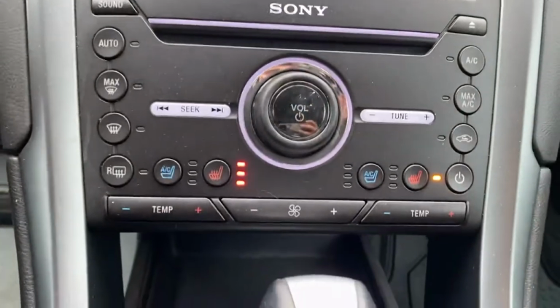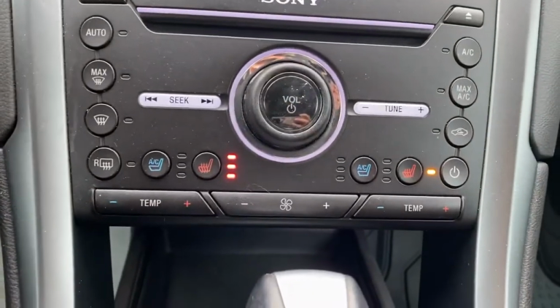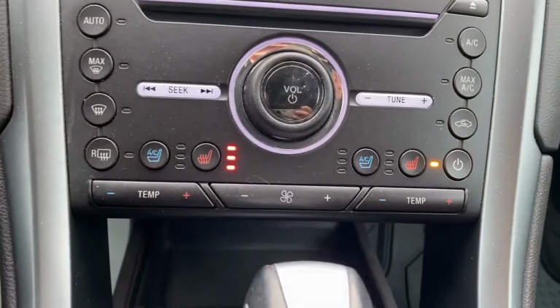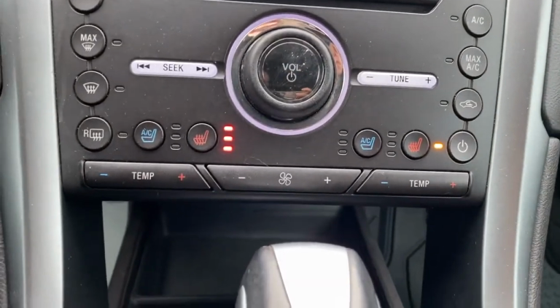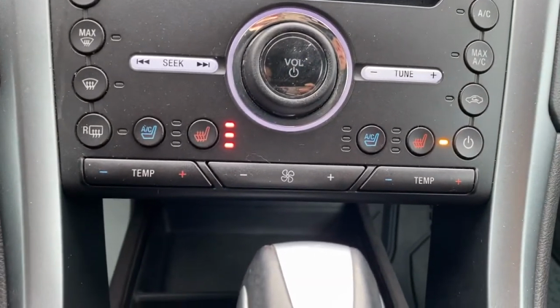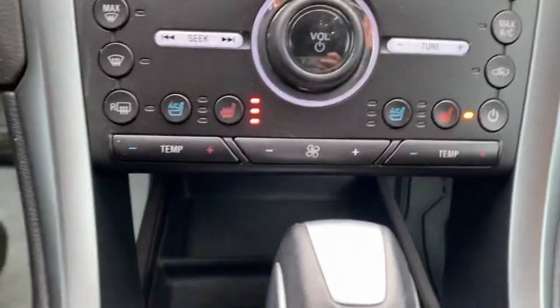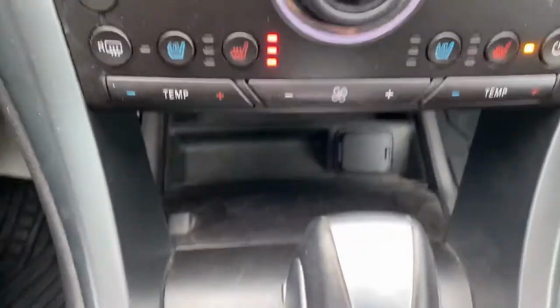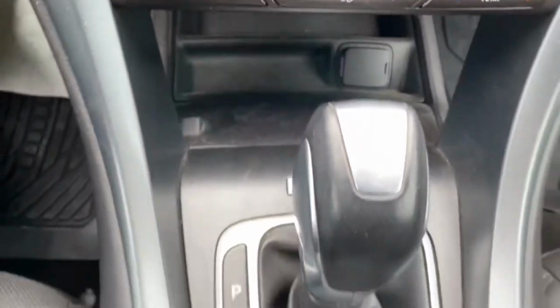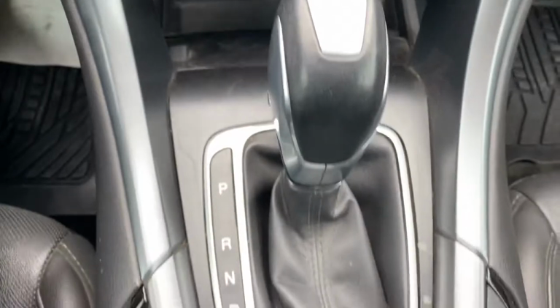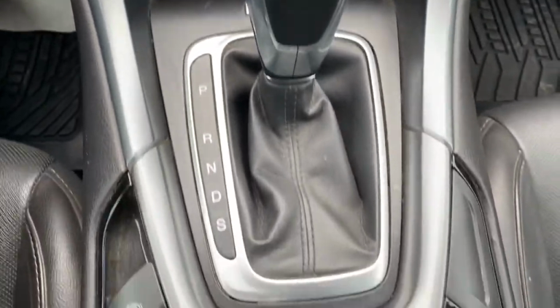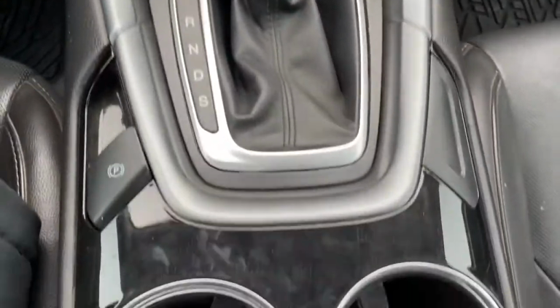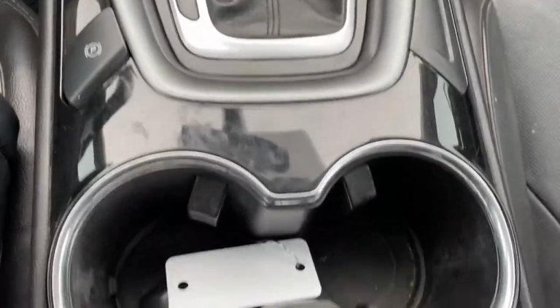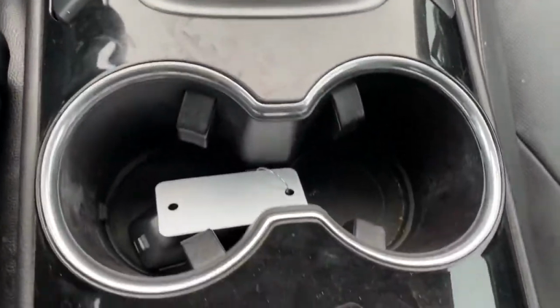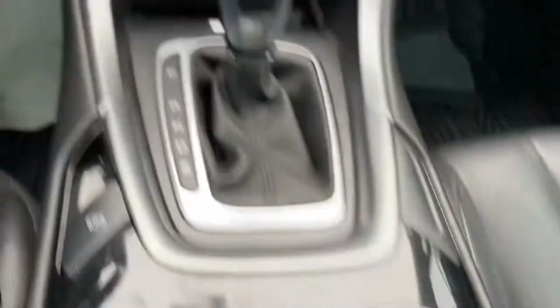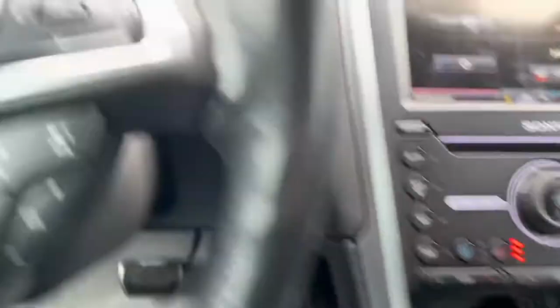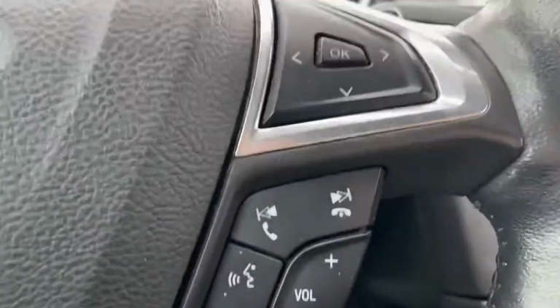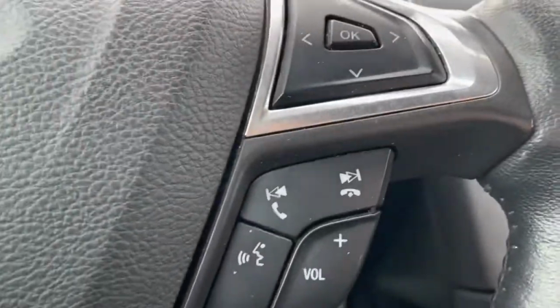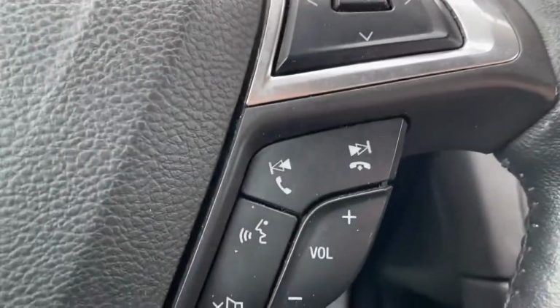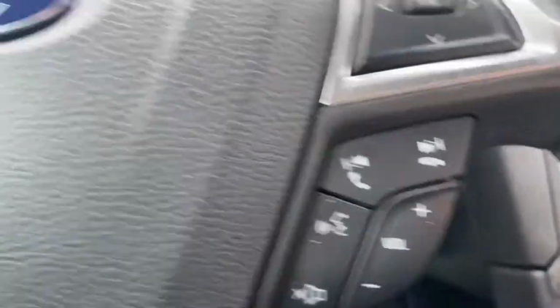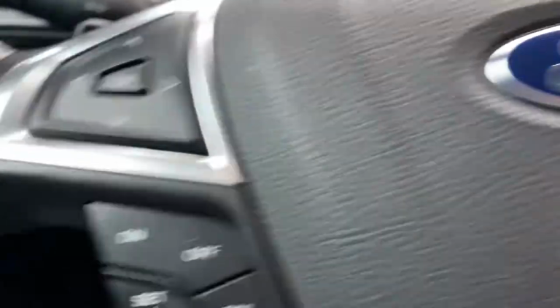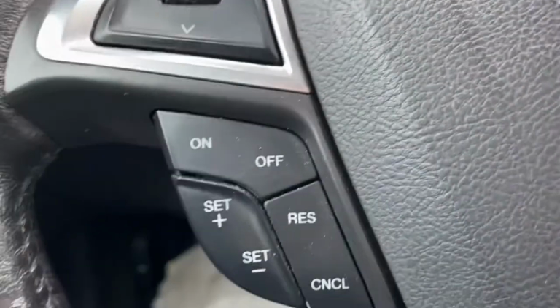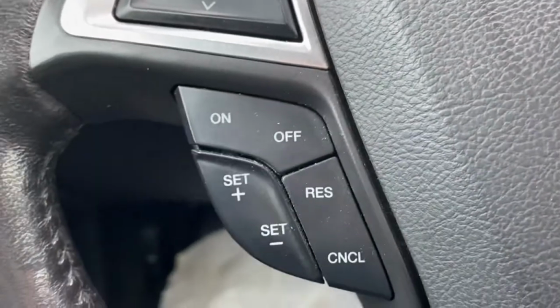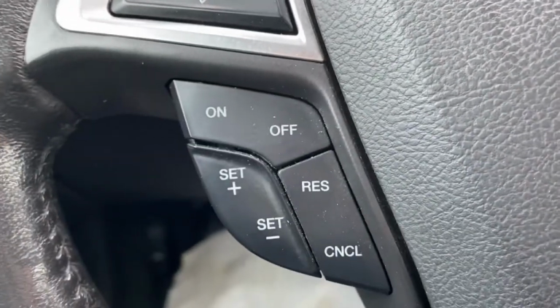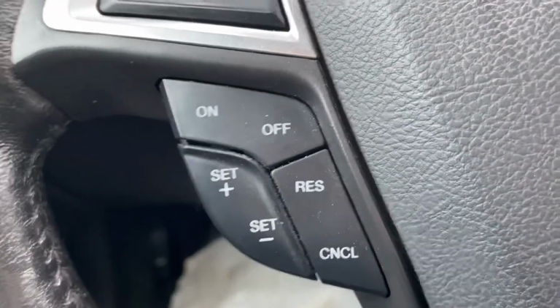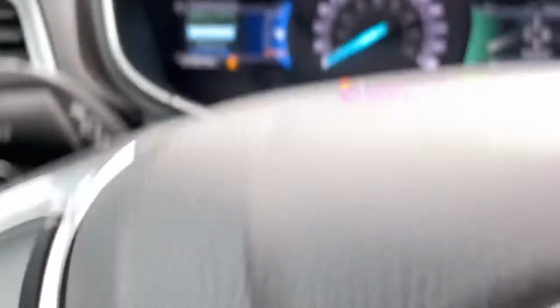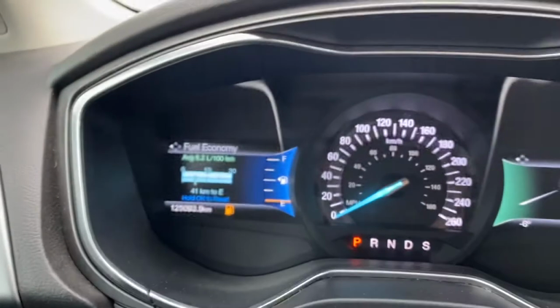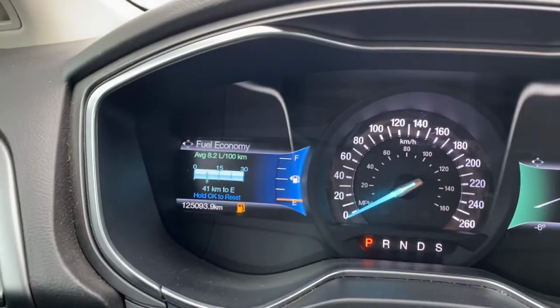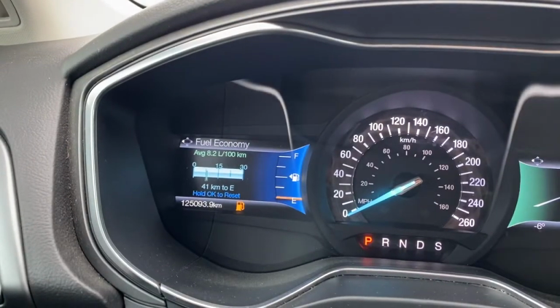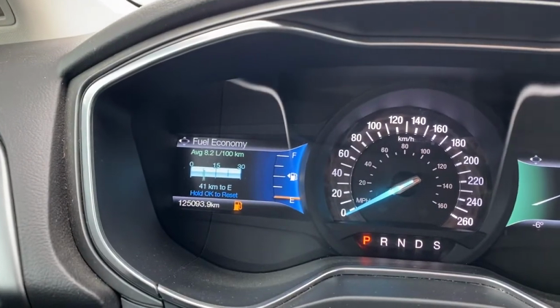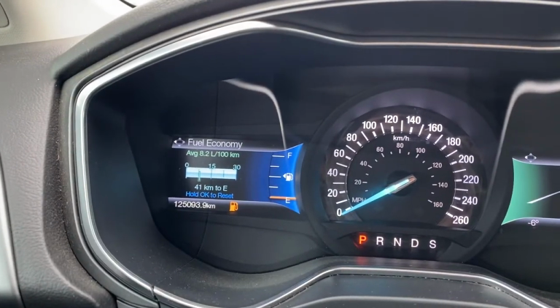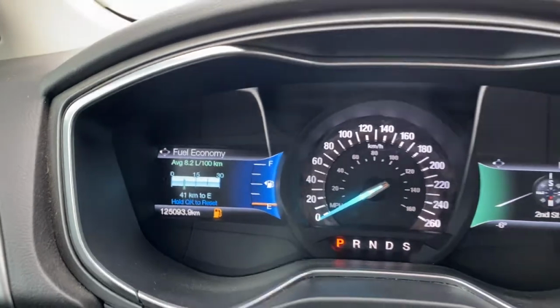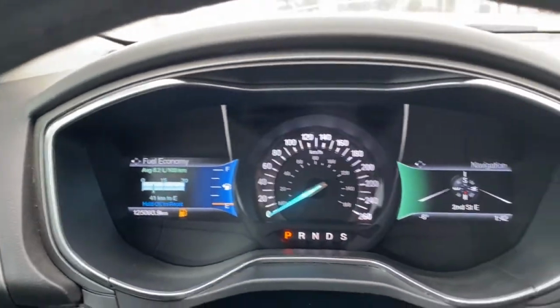Coming down, we have dual climate control and lots of space in the center console area. Here you have your voice commands and cruise control on the other side, and we've got just over 125,000 kilometers on here.